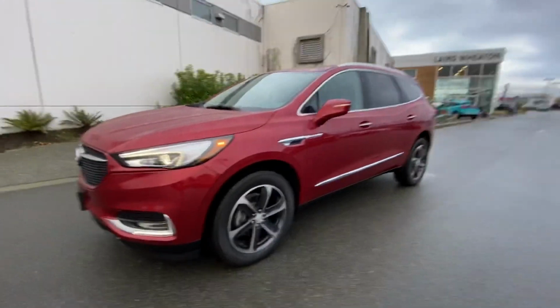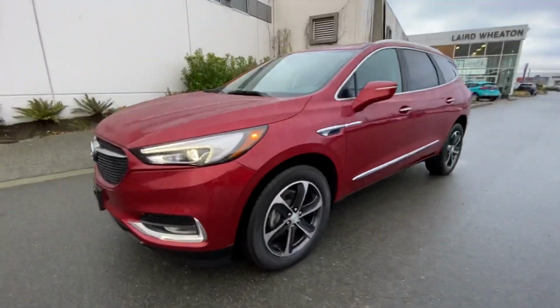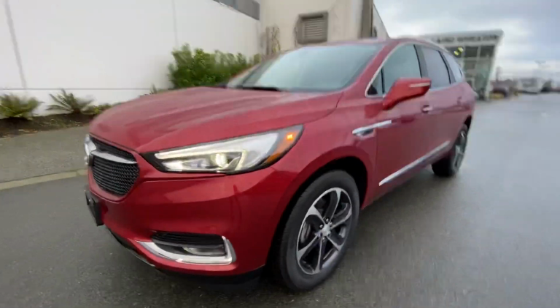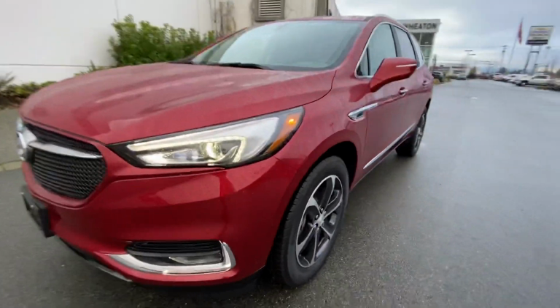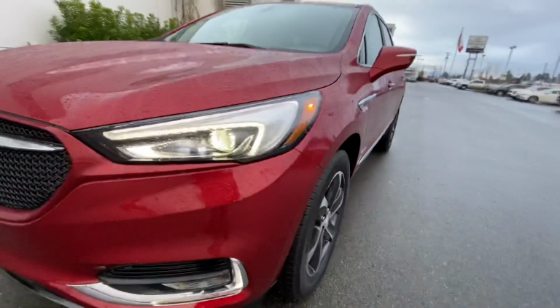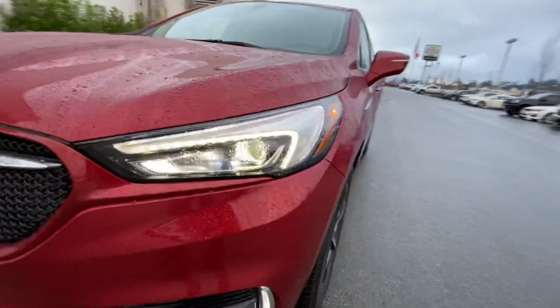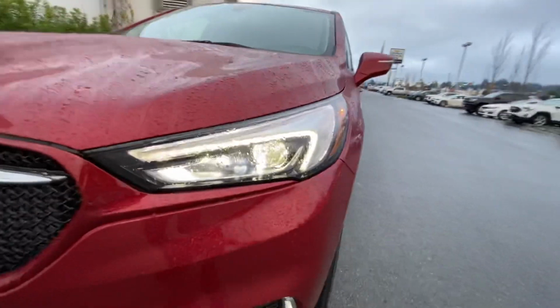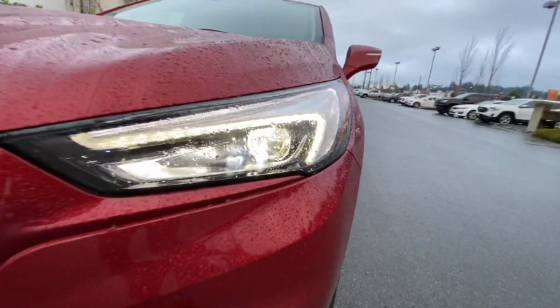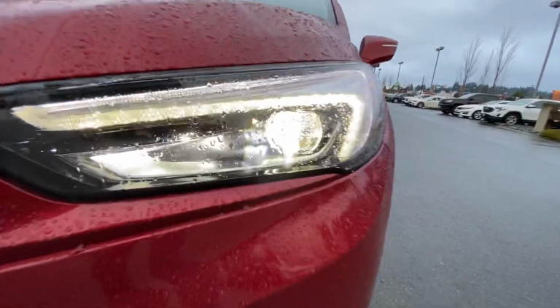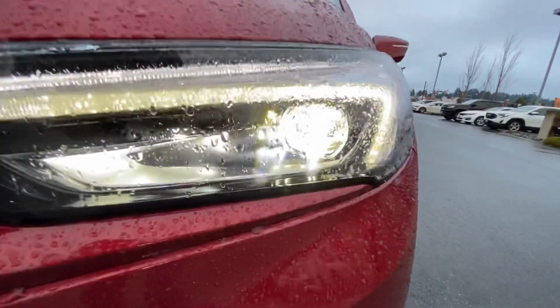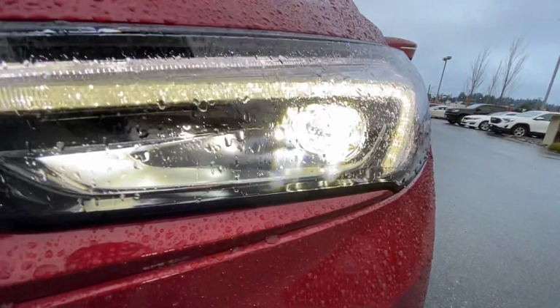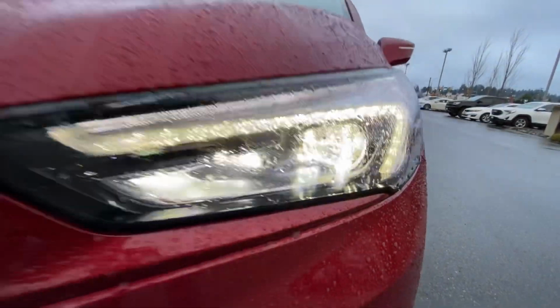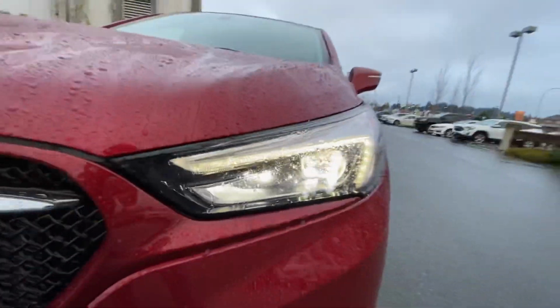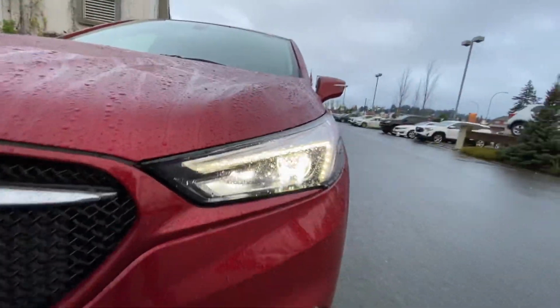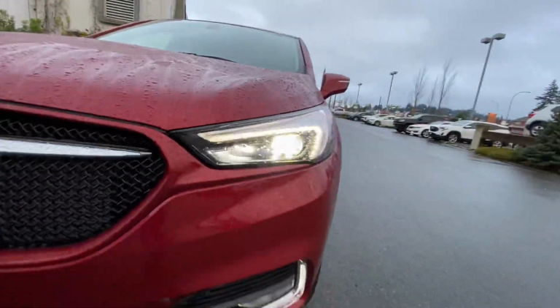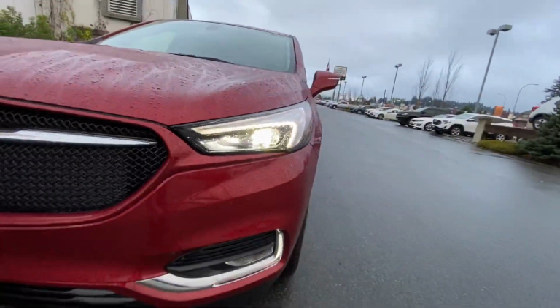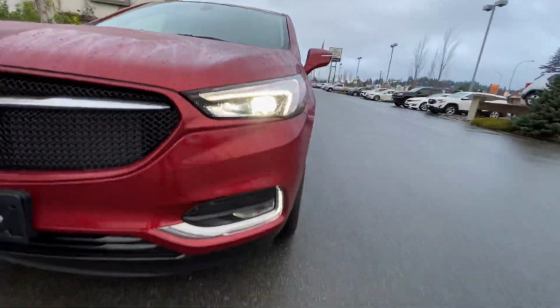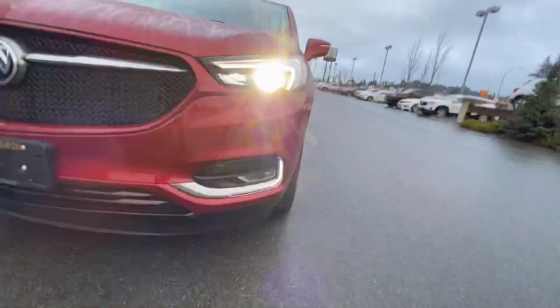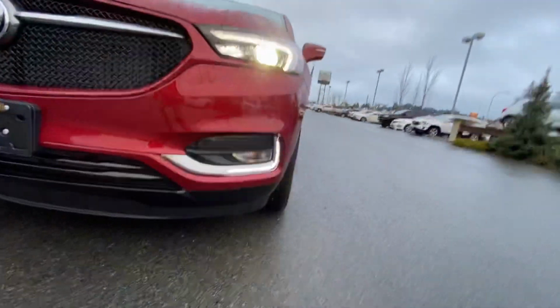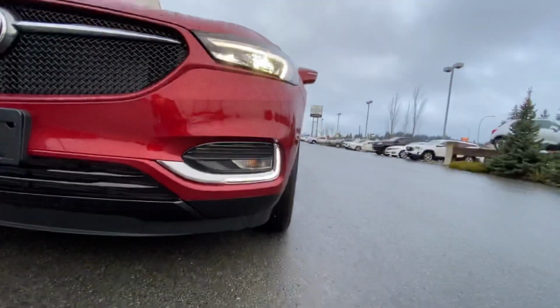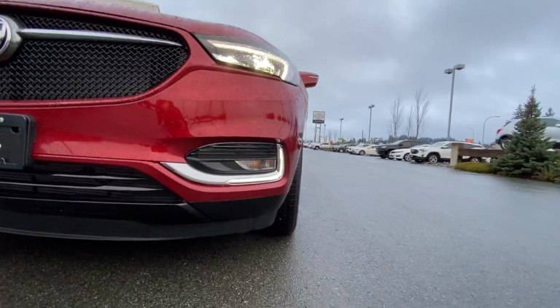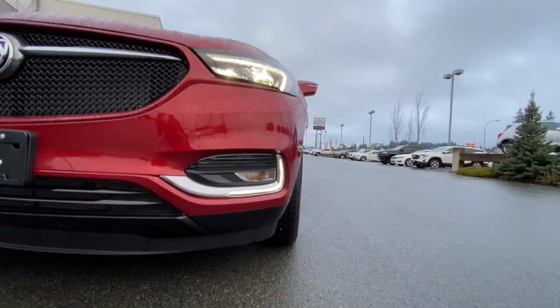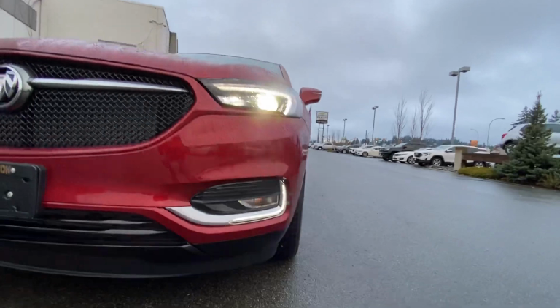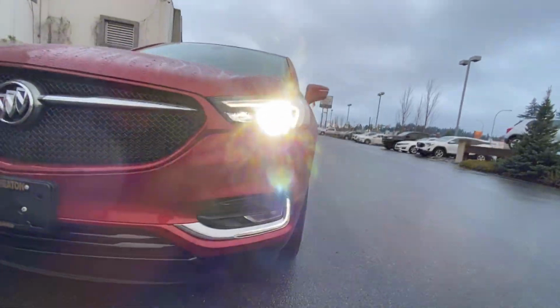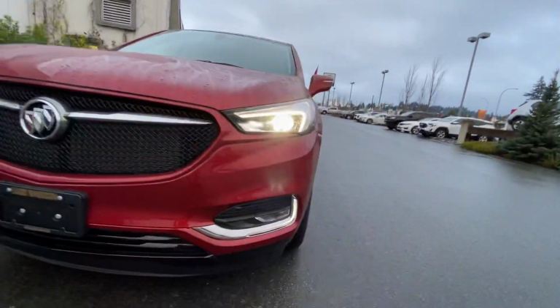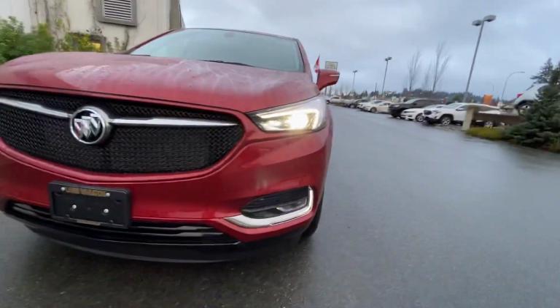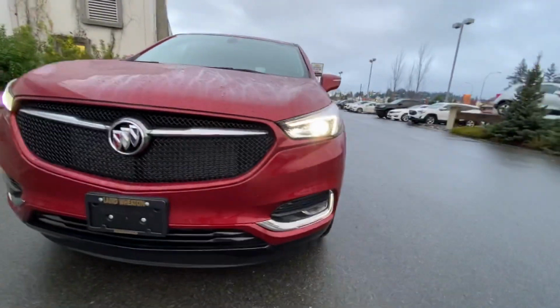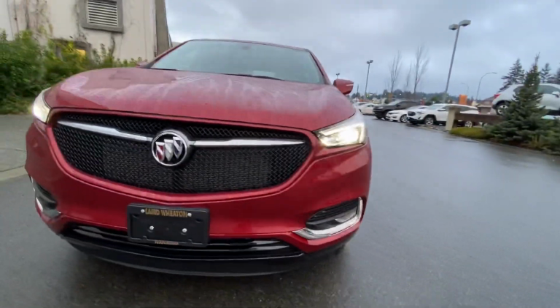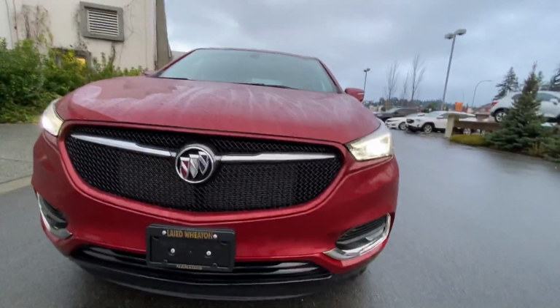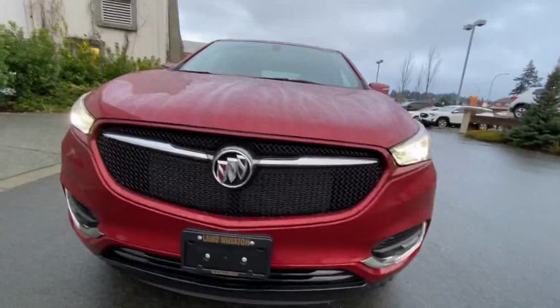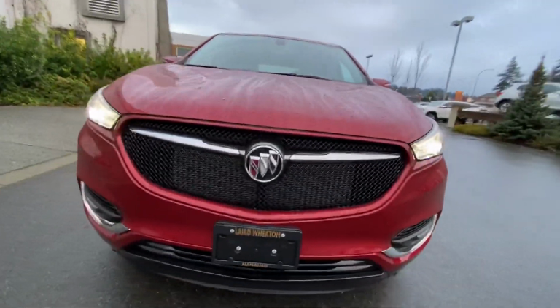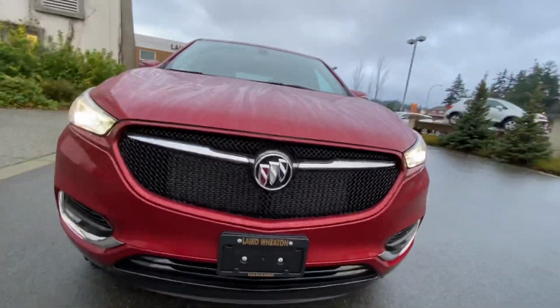It's got the signature Buick LED running lights in the front, as well as LED headlights and LED fog lights, and a sporty black mesh grille.